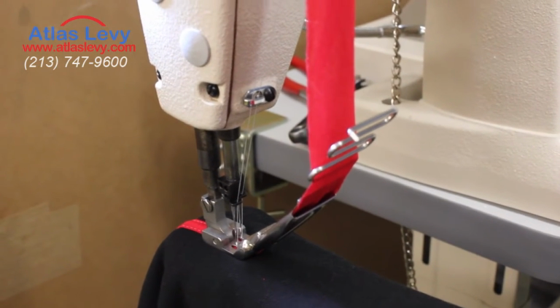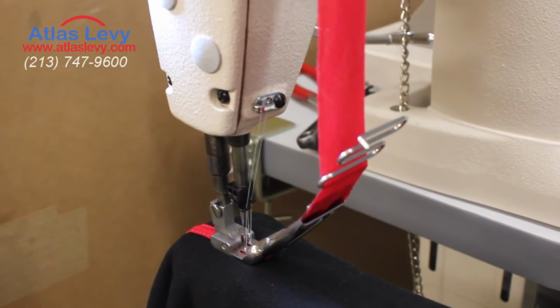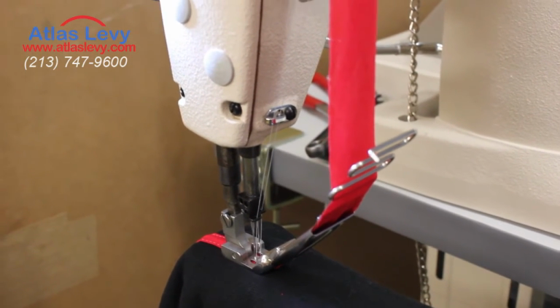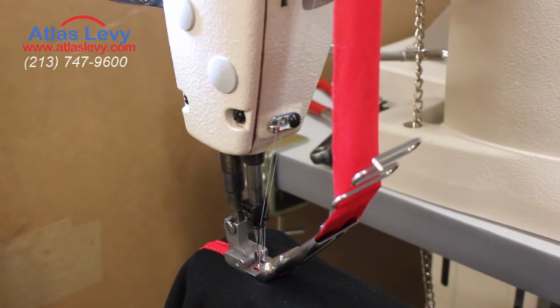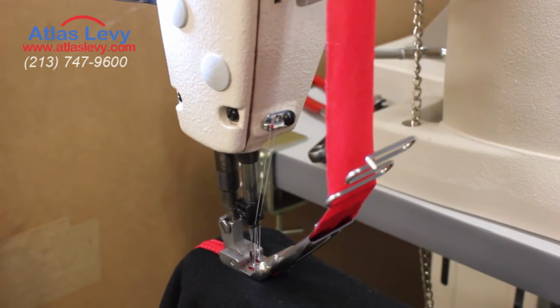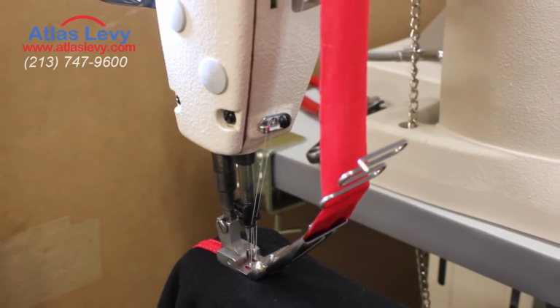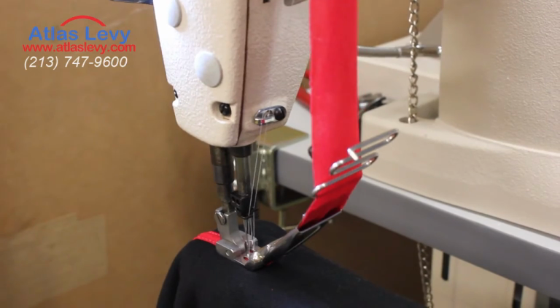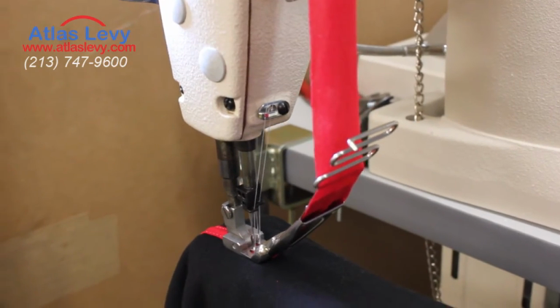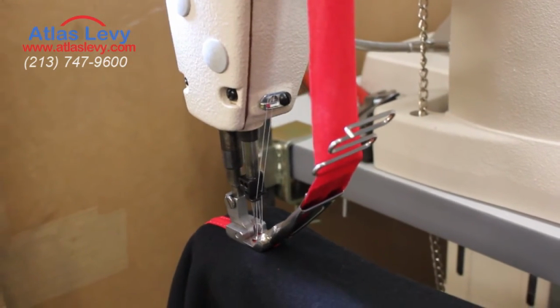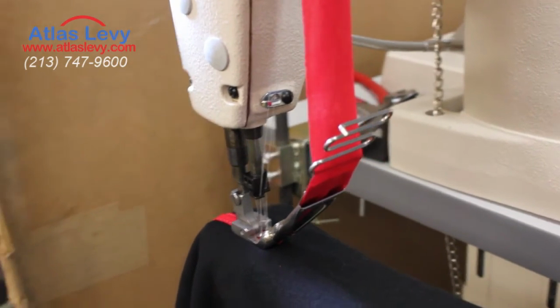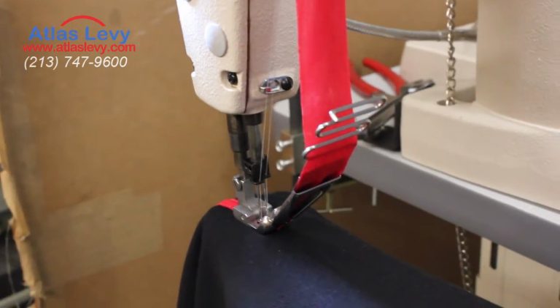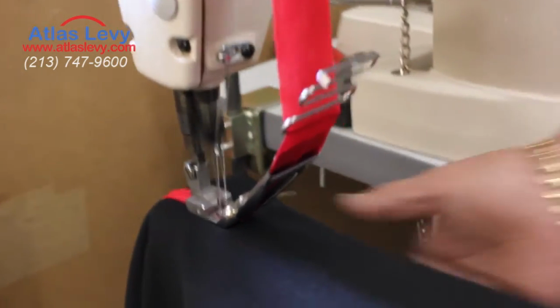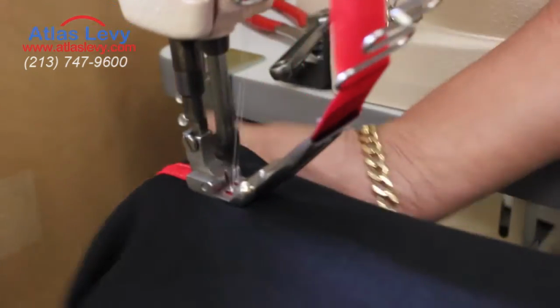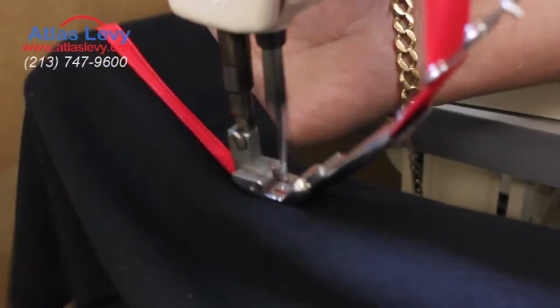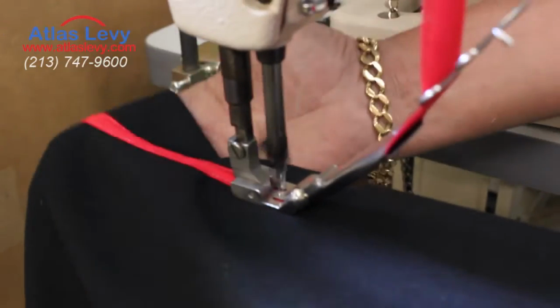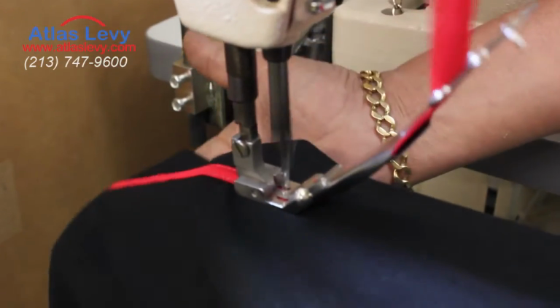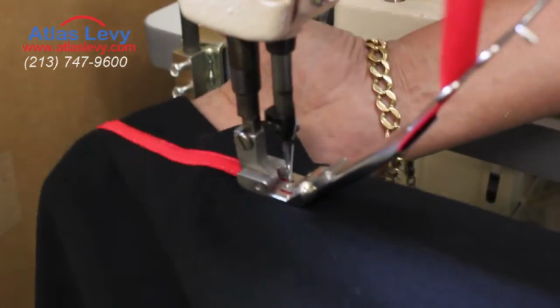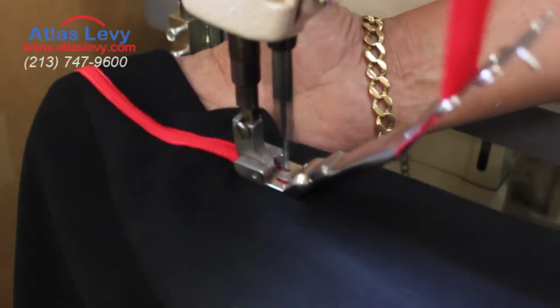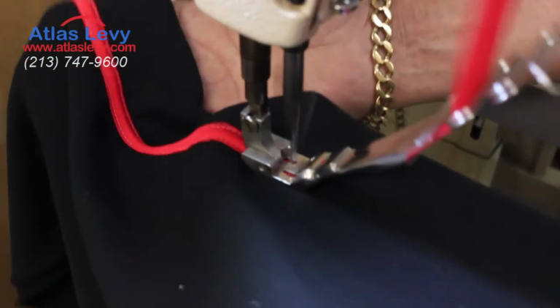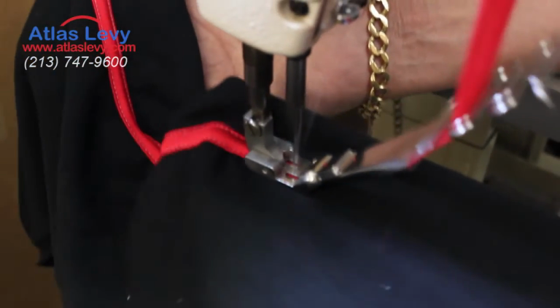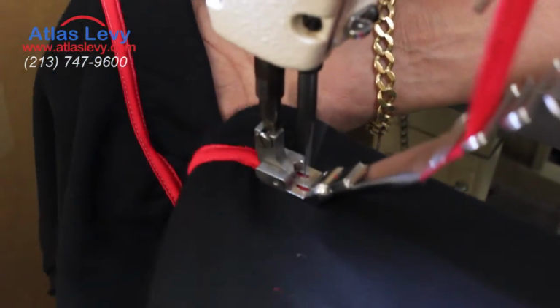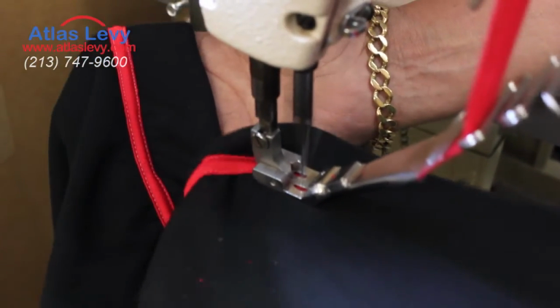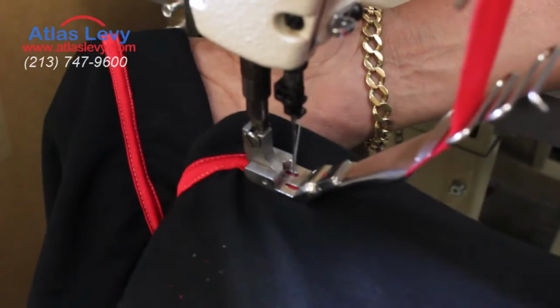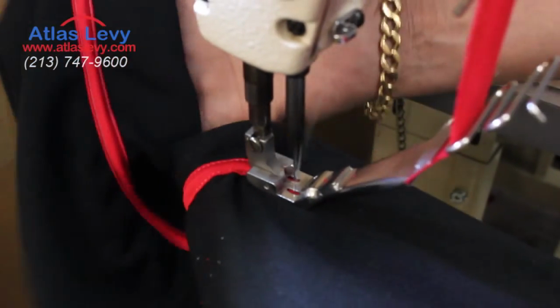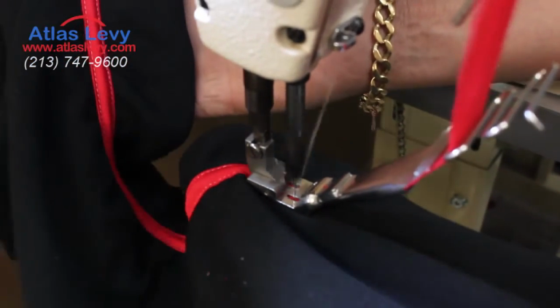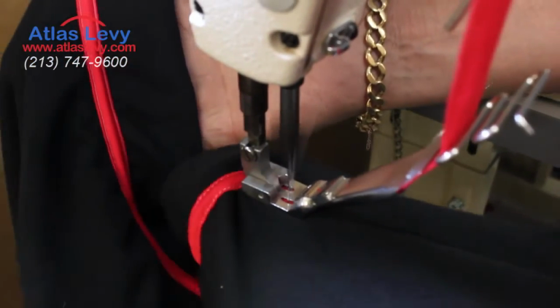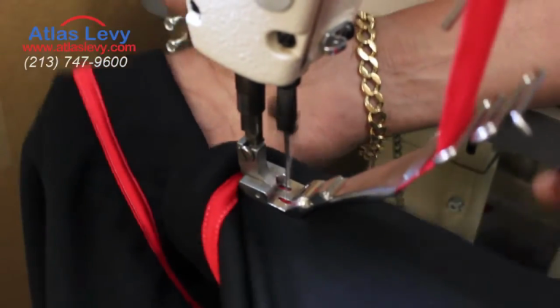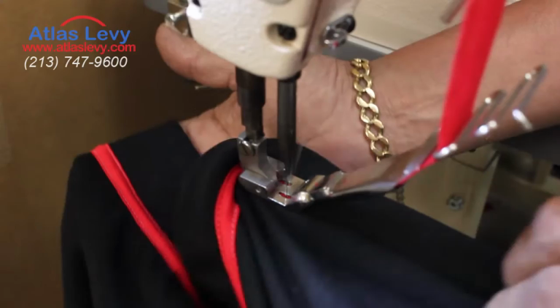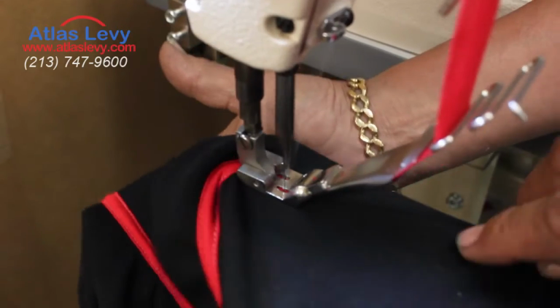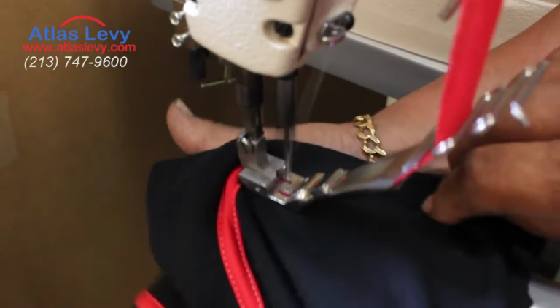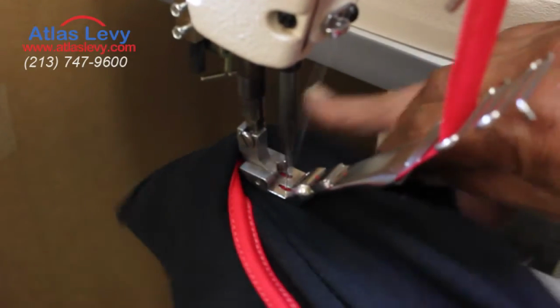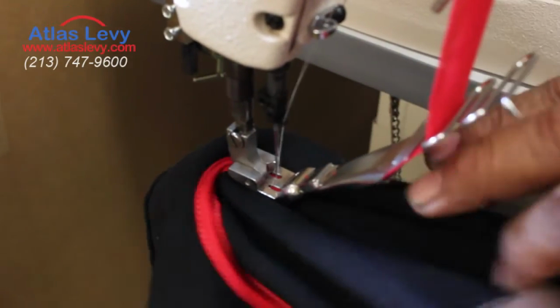We're going to demonstrate the machine now. Go ahead — as you can see, you can go corner to corner, whatever you need.